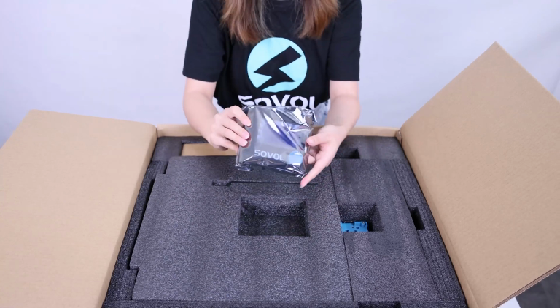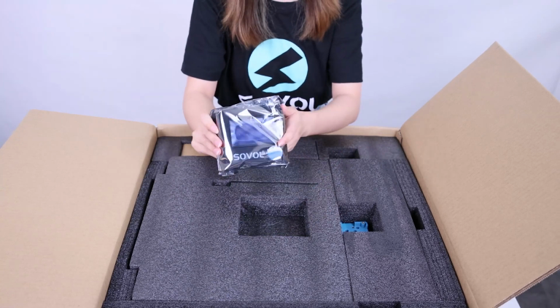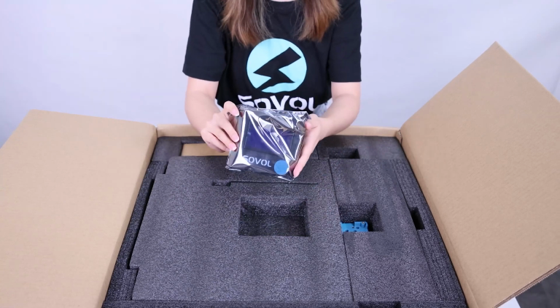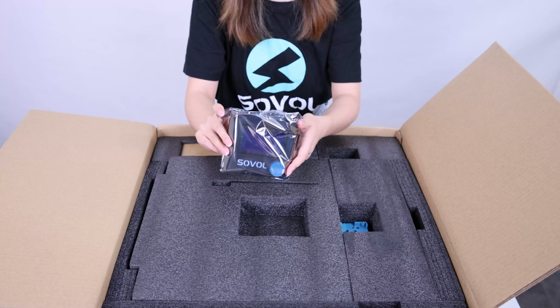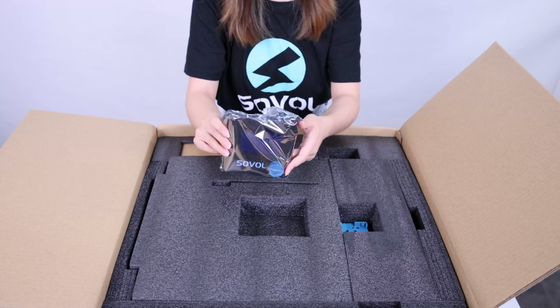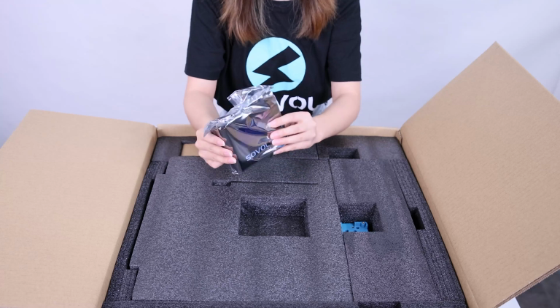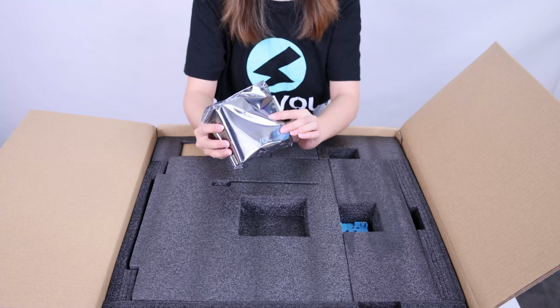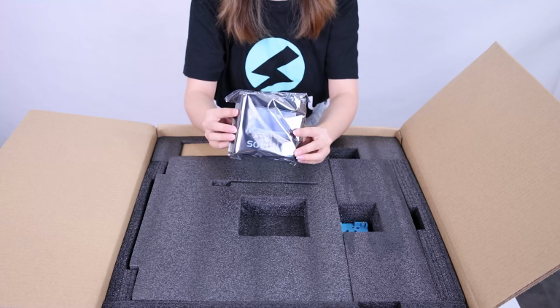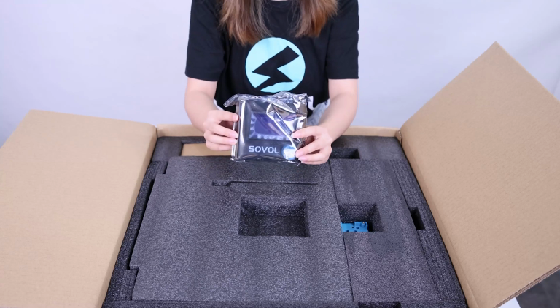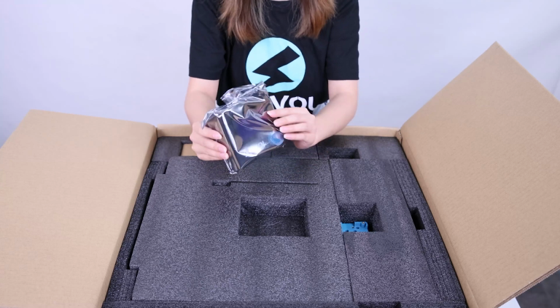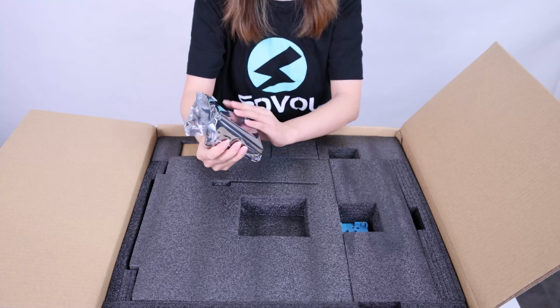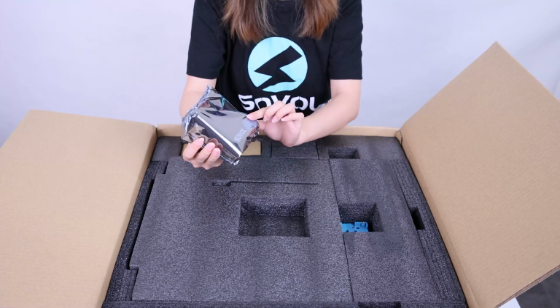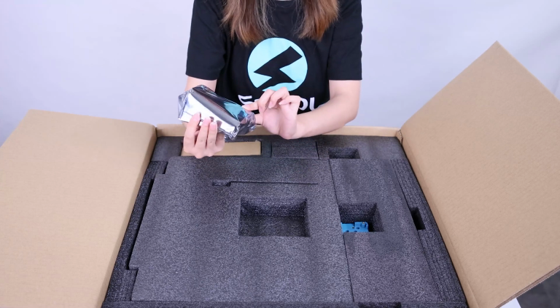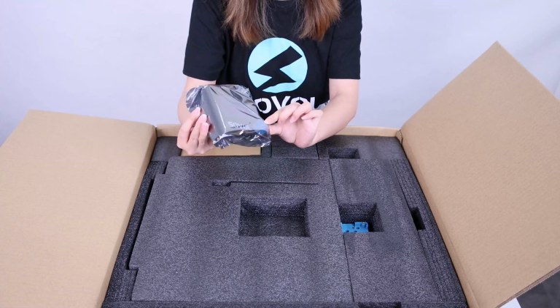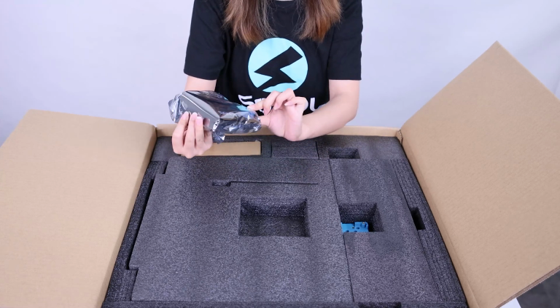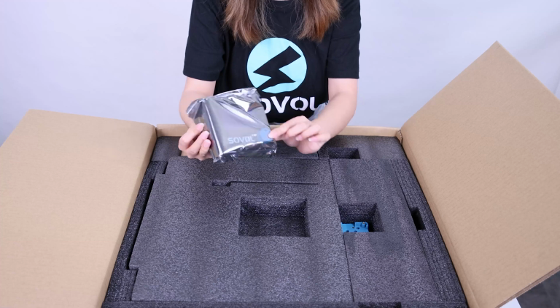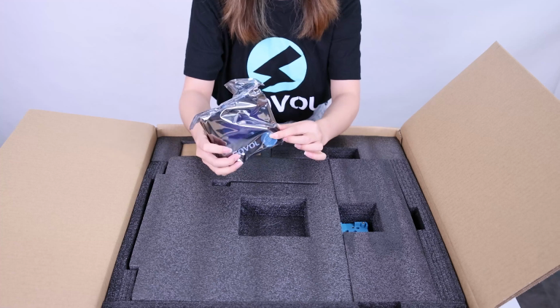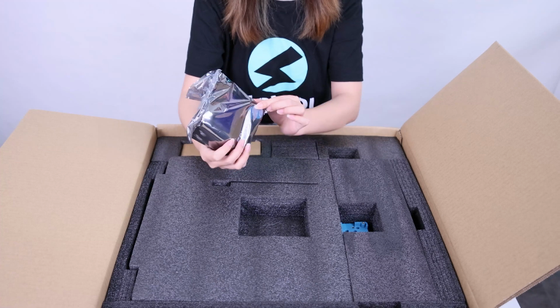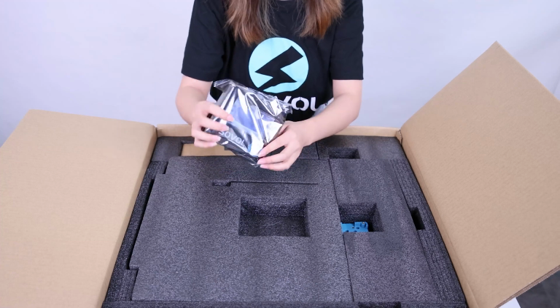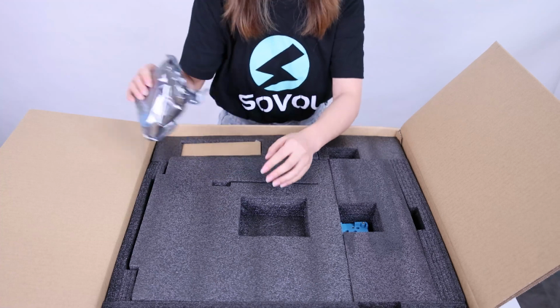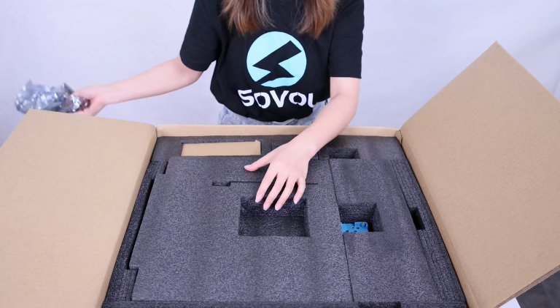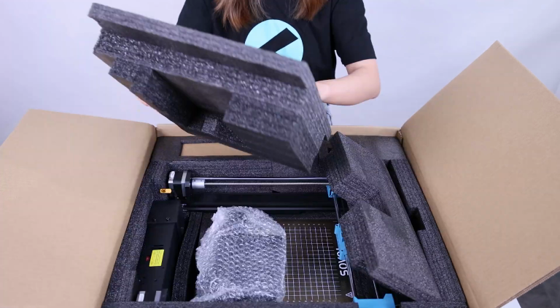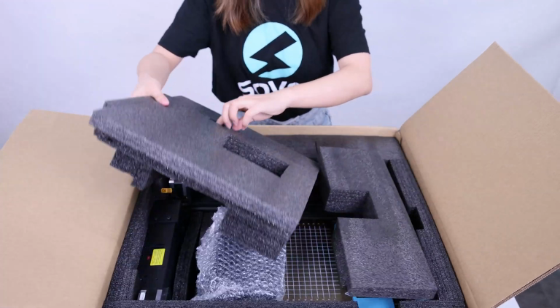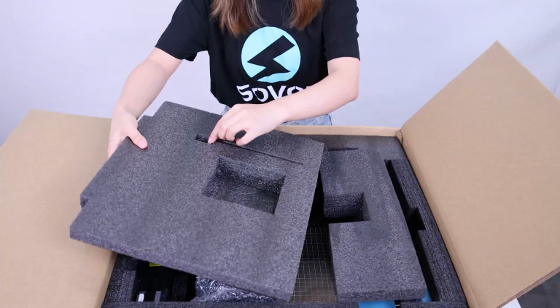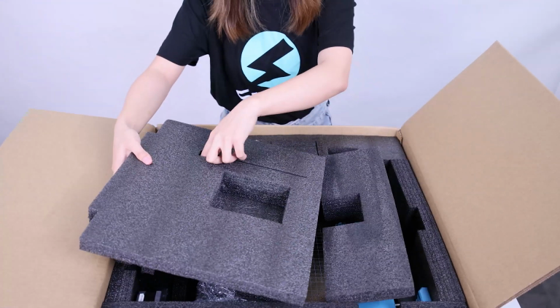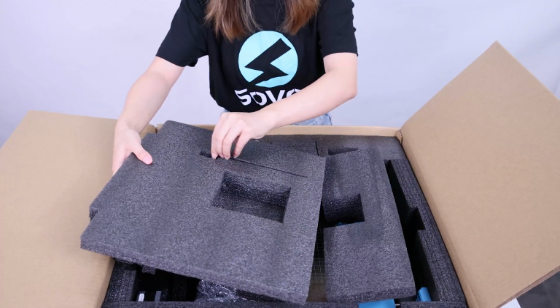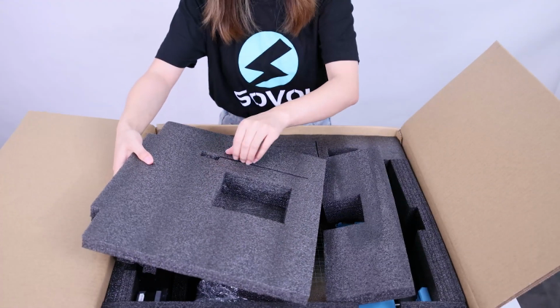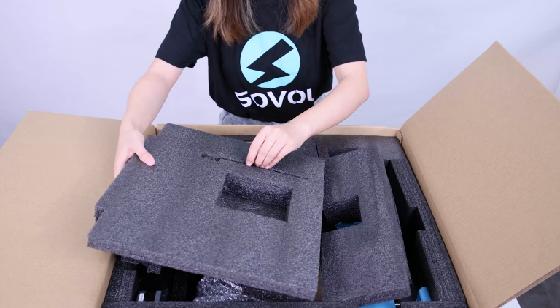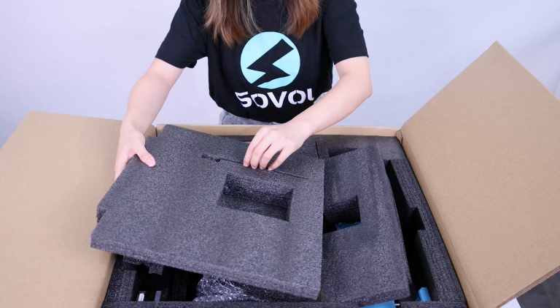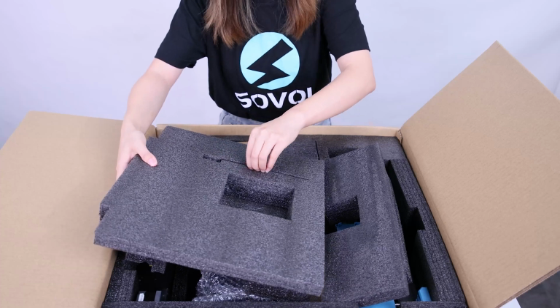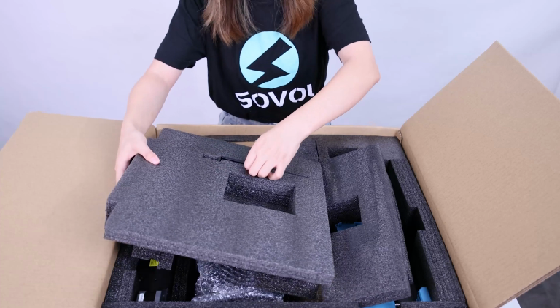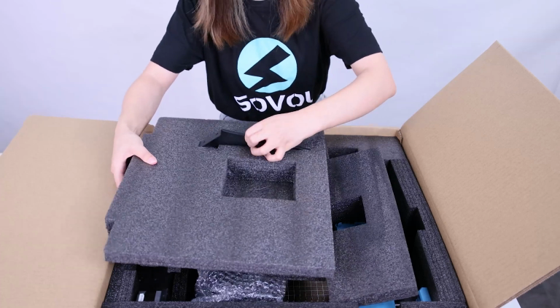Here is the Sova SBO 6 display — it's a knob display and it also has the Sova logo. And here is the filament hole on the Sova SBO 6.